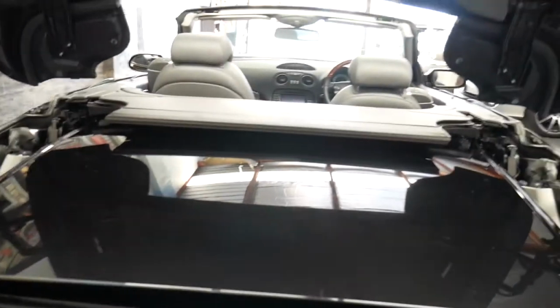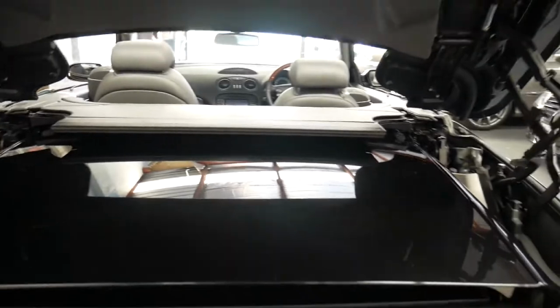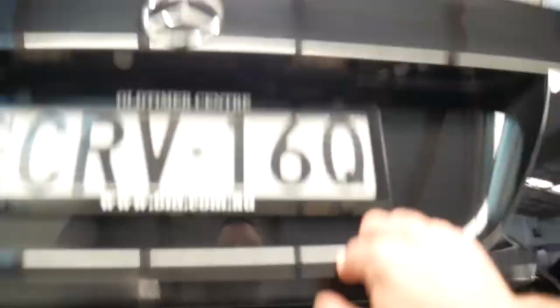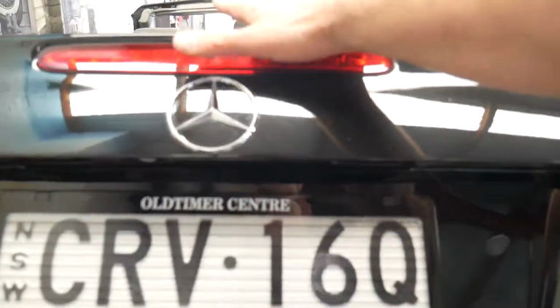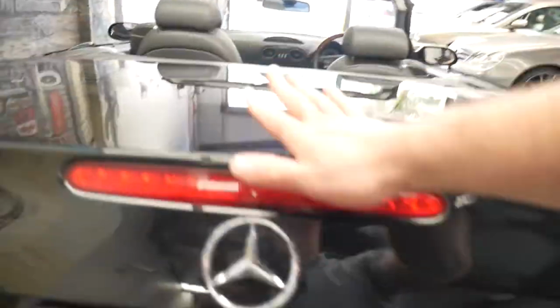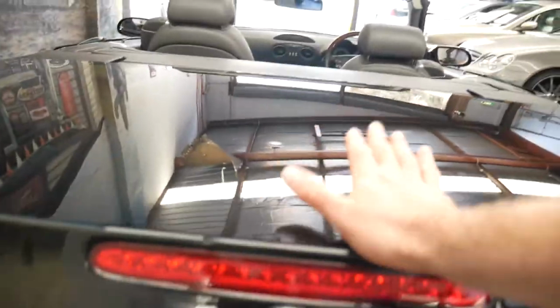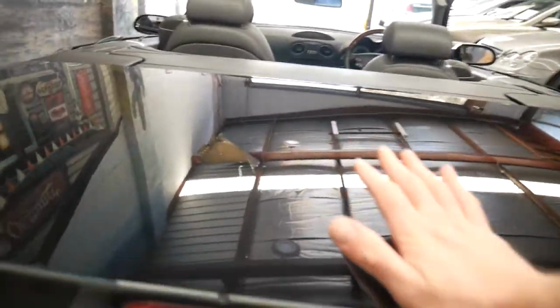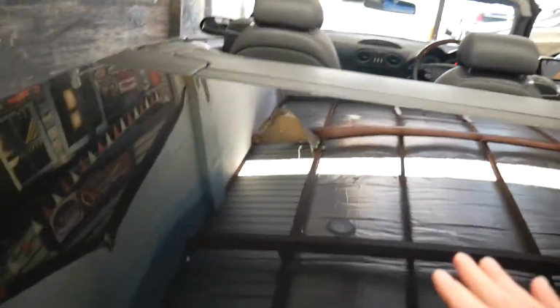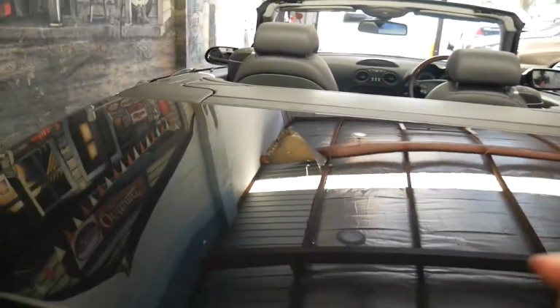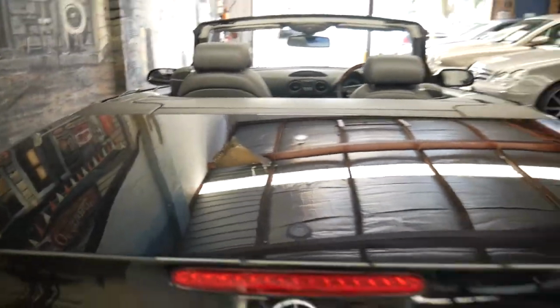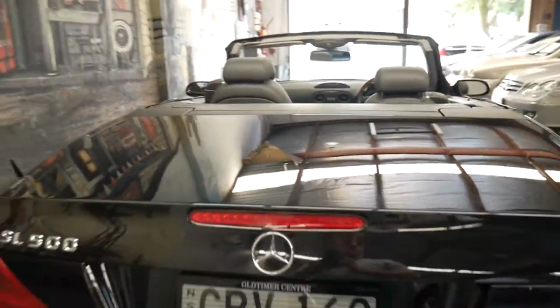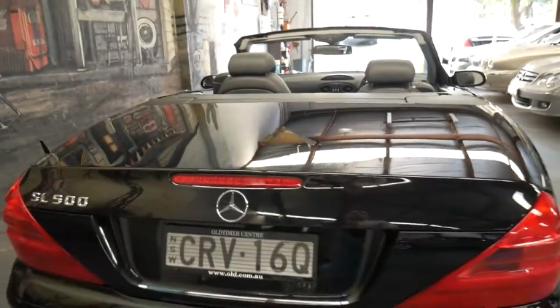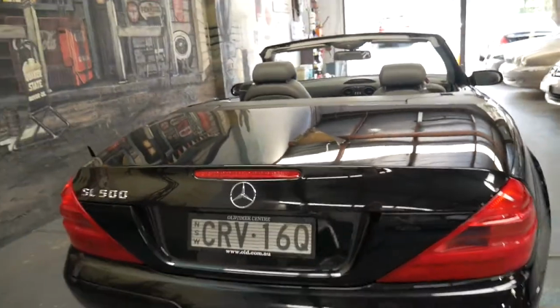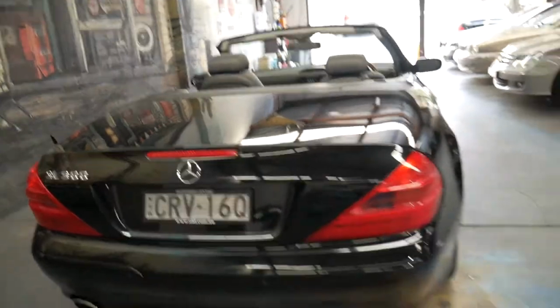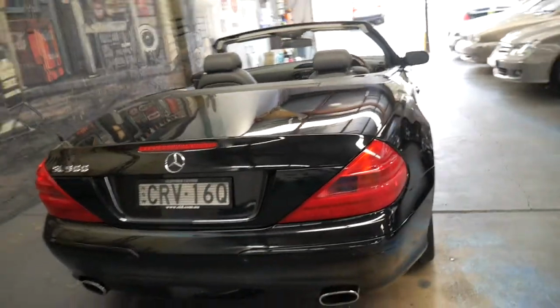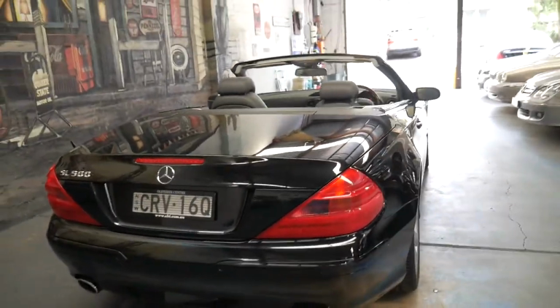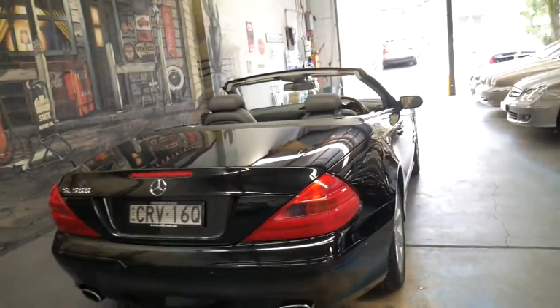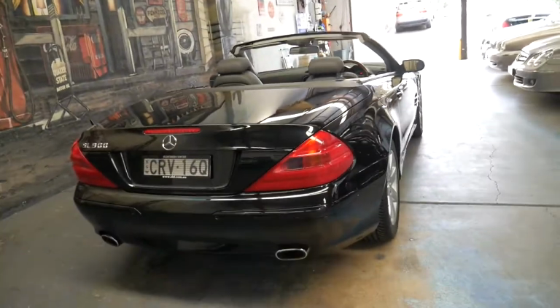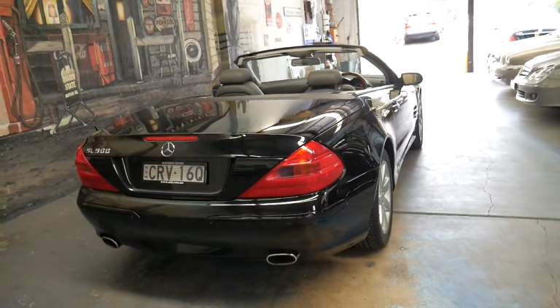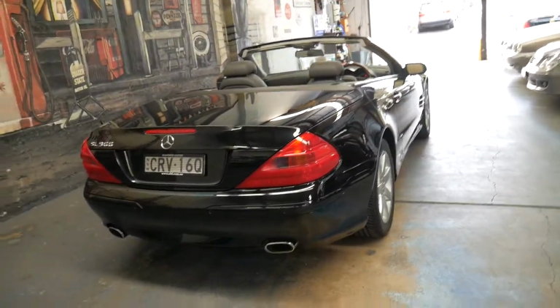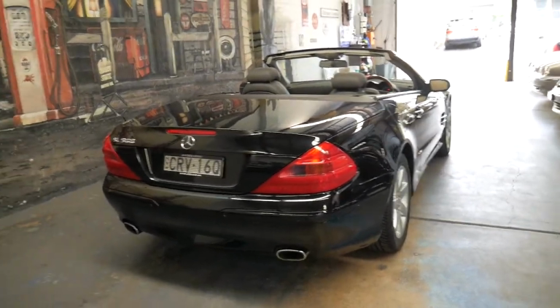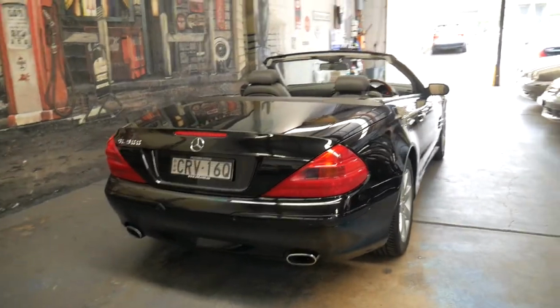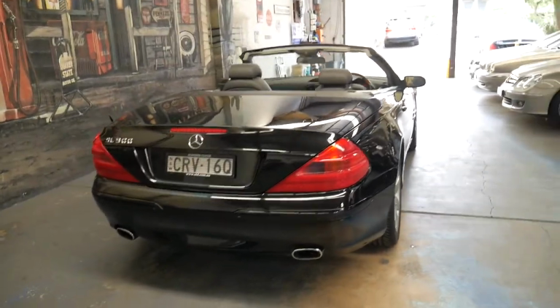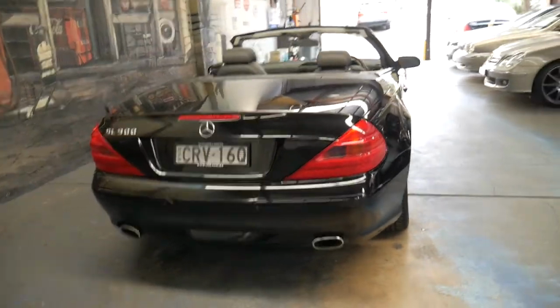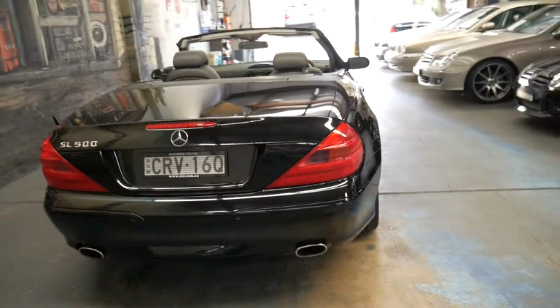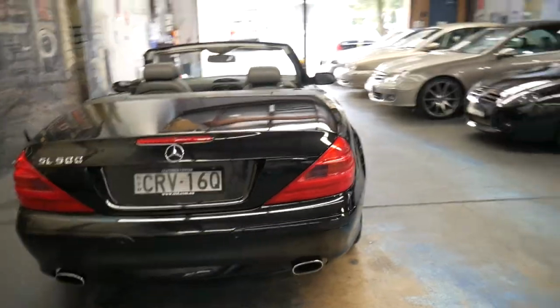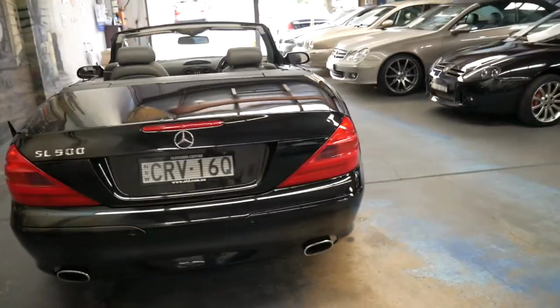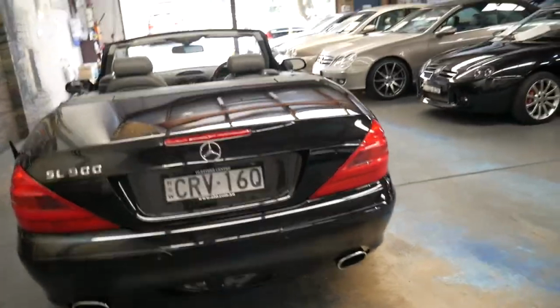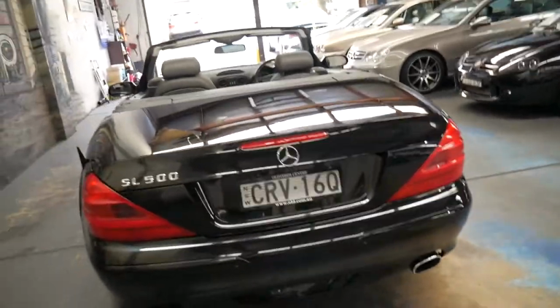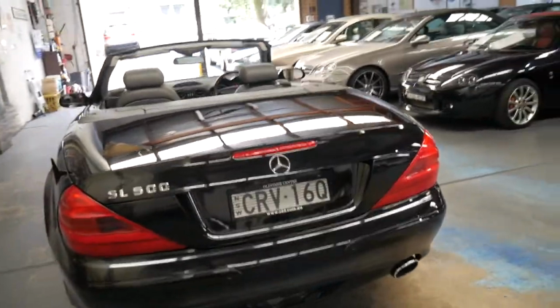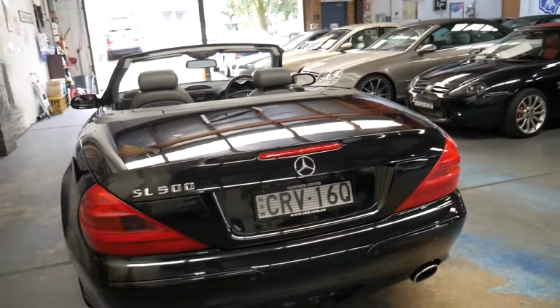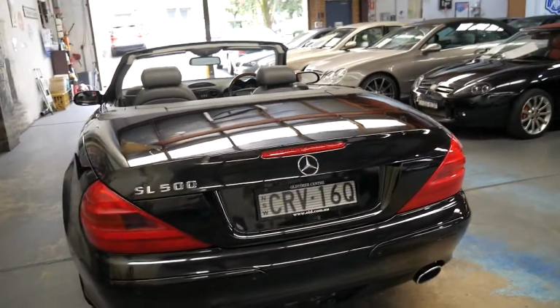The 5 litre V8 has been around for a very long time. The year after this it was replaced by the 5.5 litre V8, which has a lot of power but wasn't as reliable as the 5 litre.